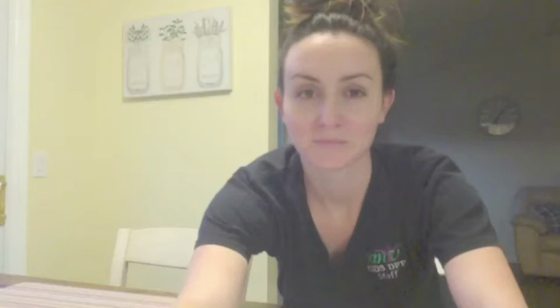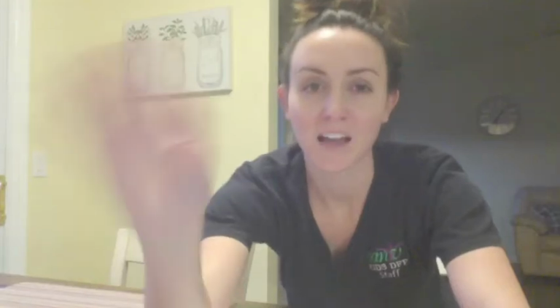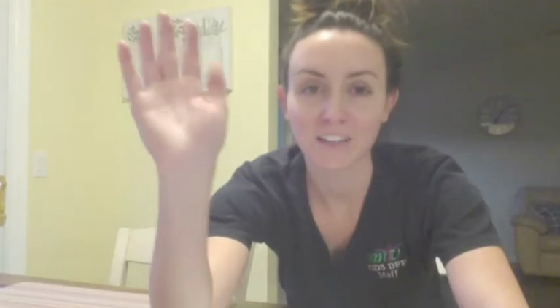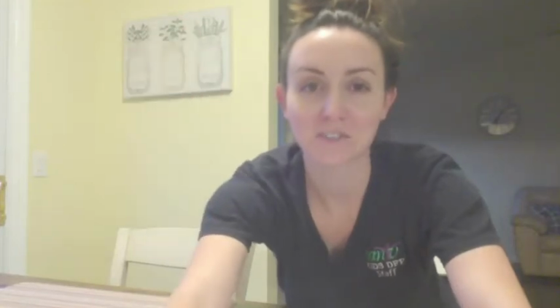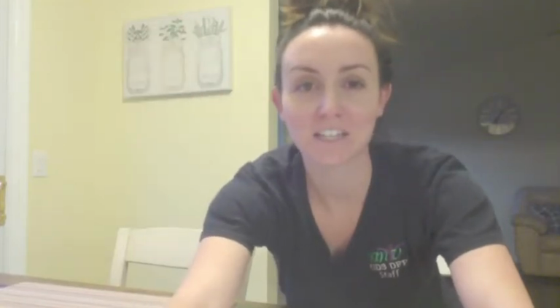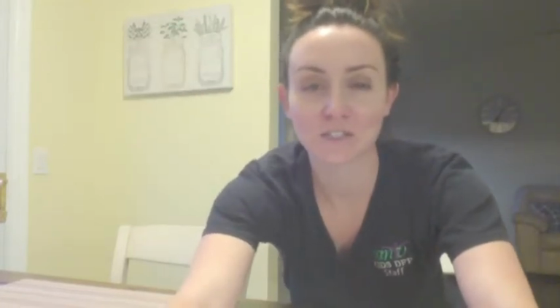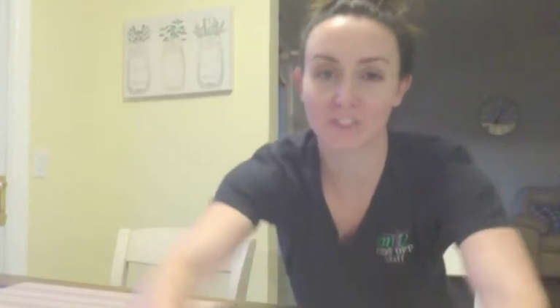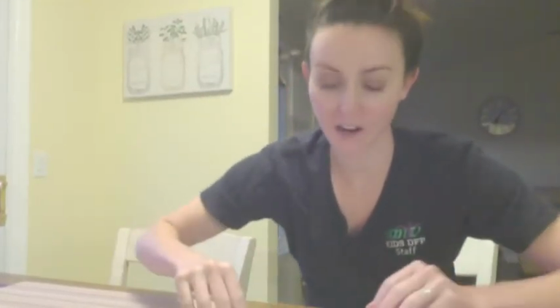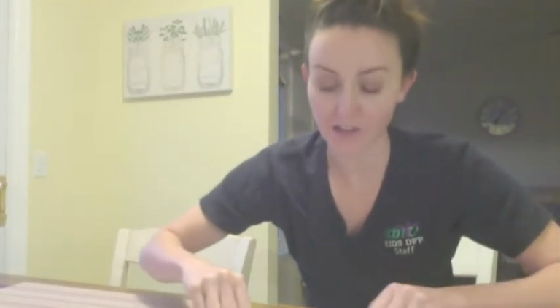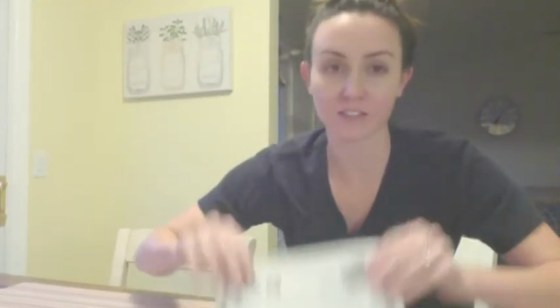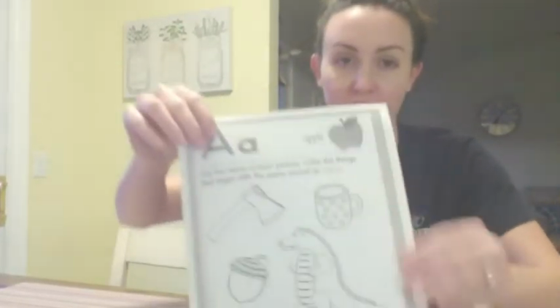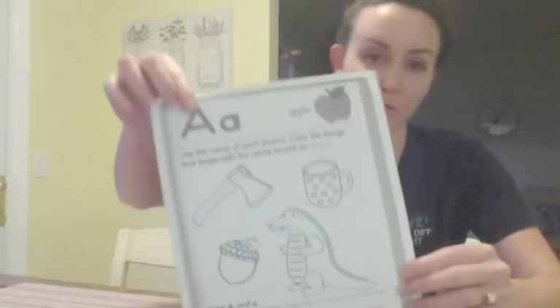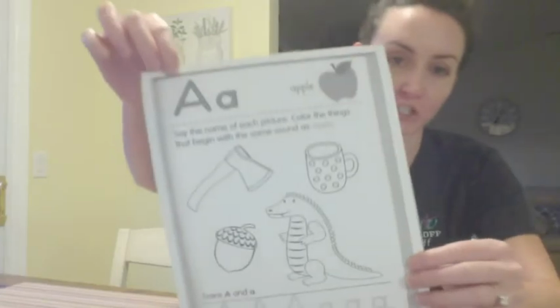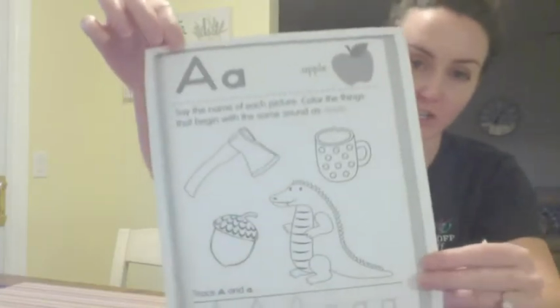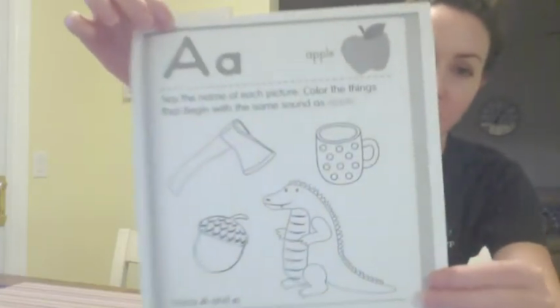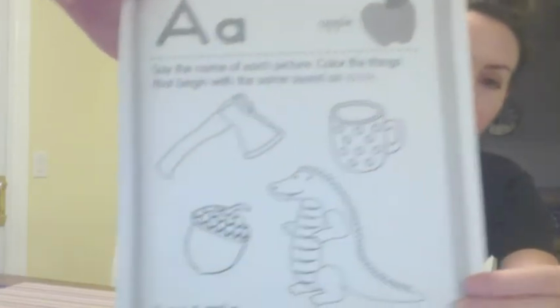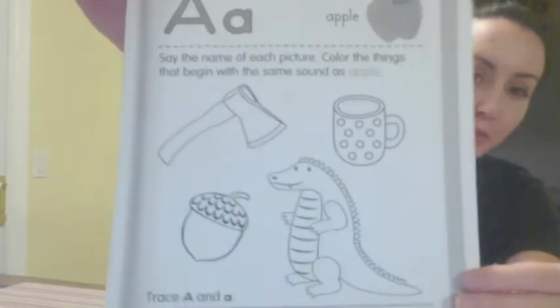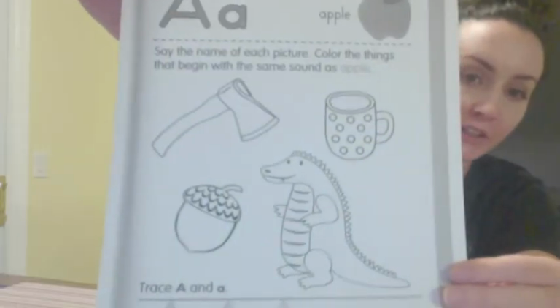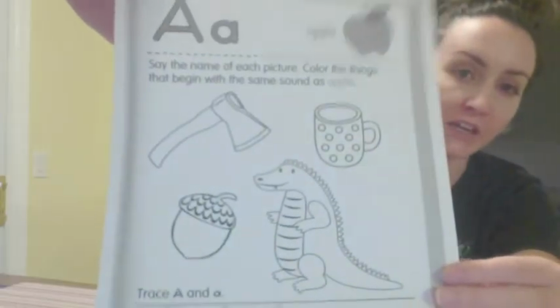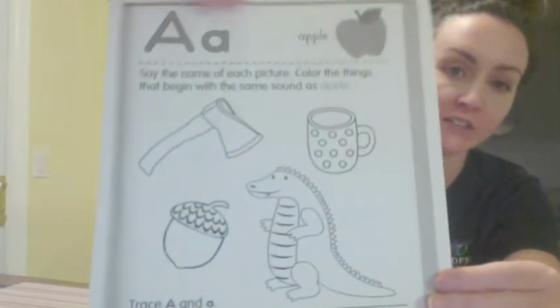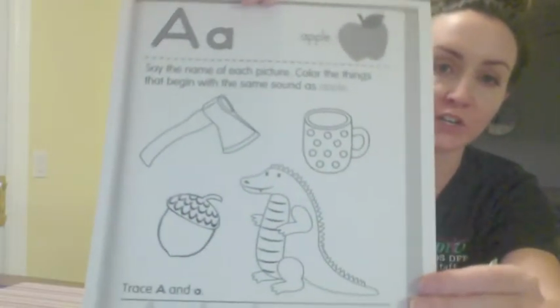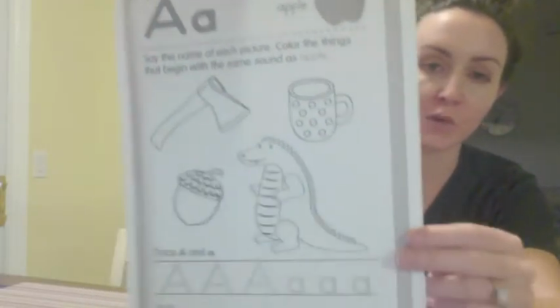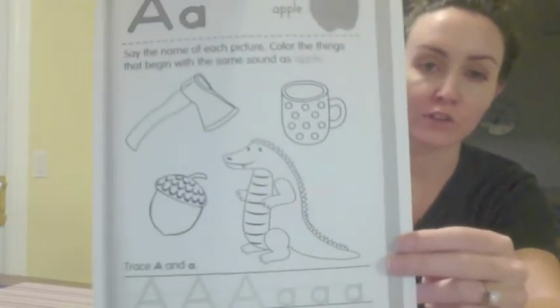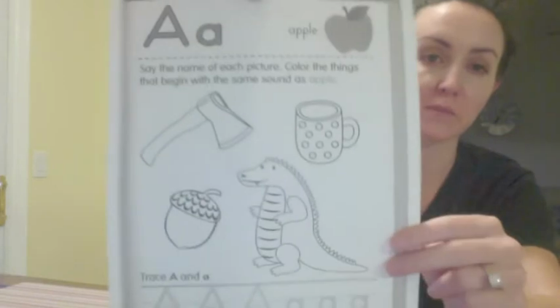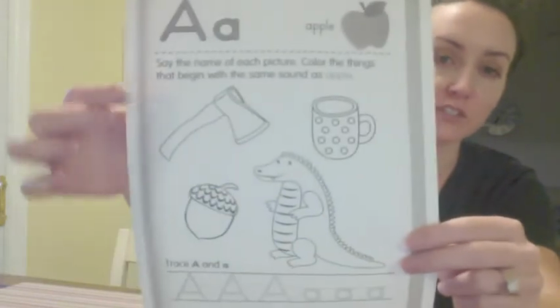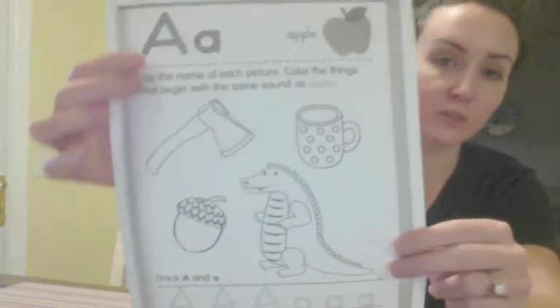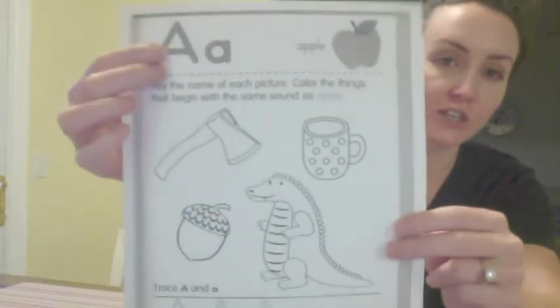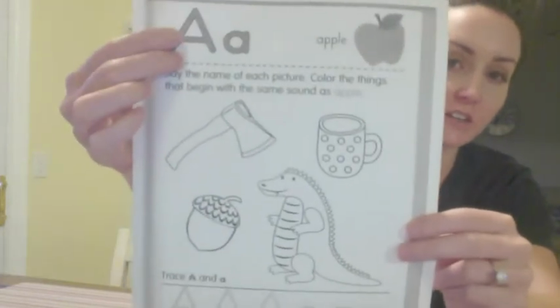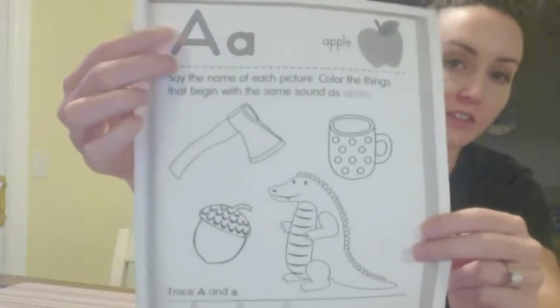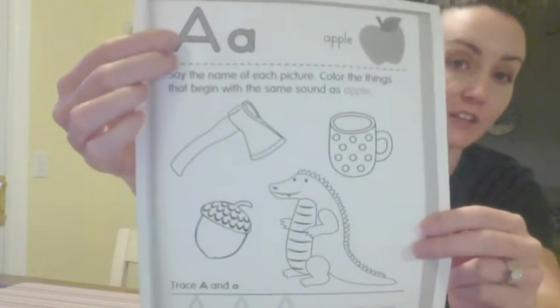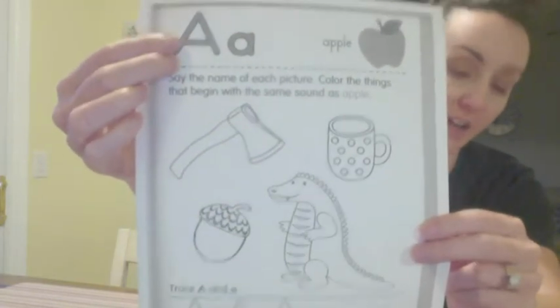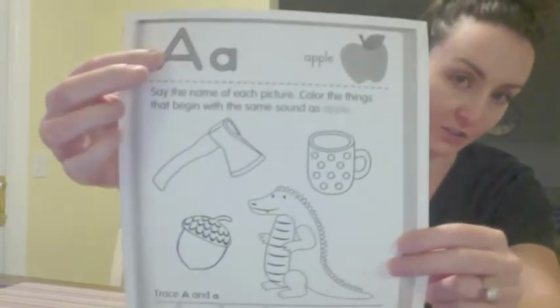Hi friends, Teacher Renee here. So today I have this letter A worksheet and you guys have it too. We are going to go over the images on the worksheet, and this is letter A first.